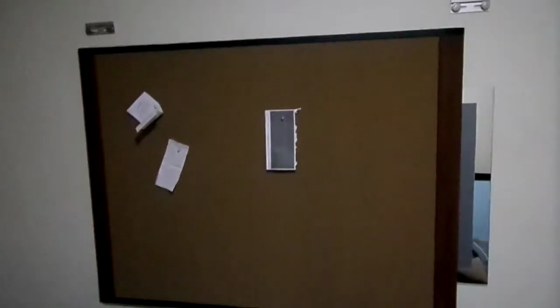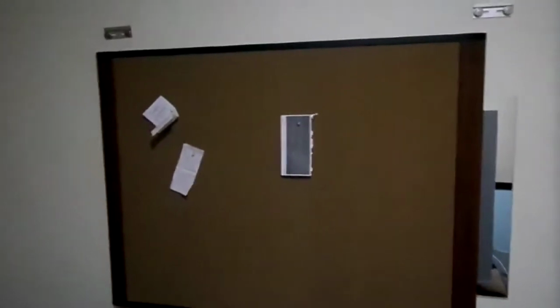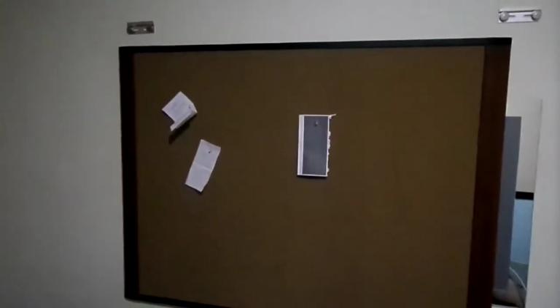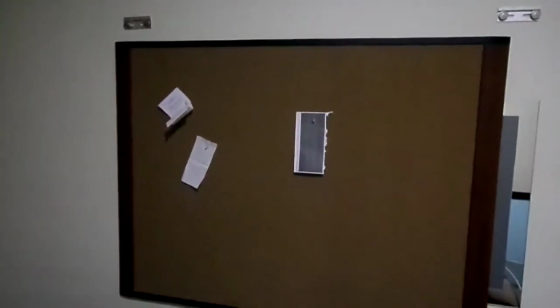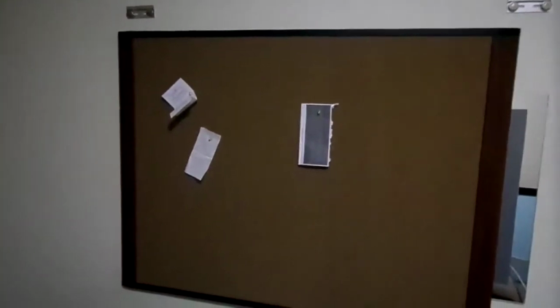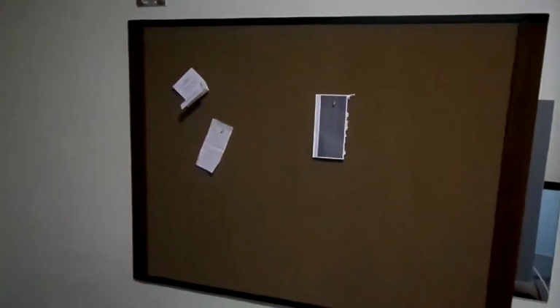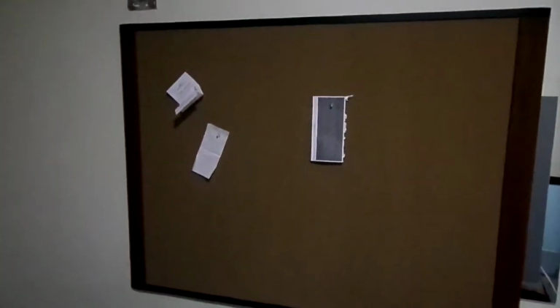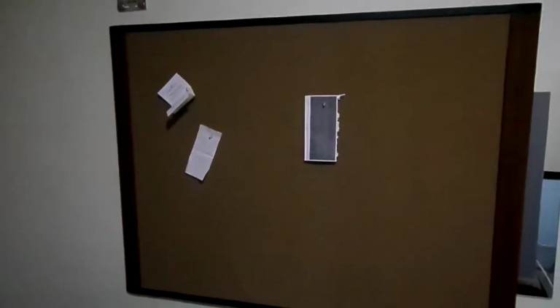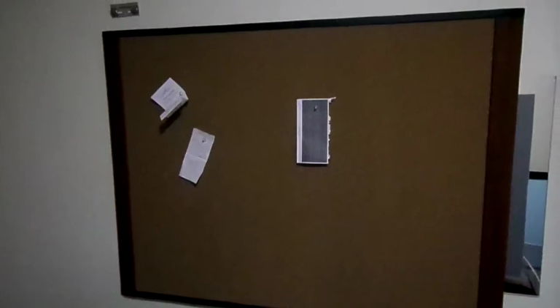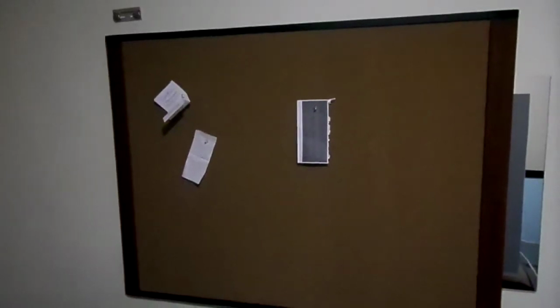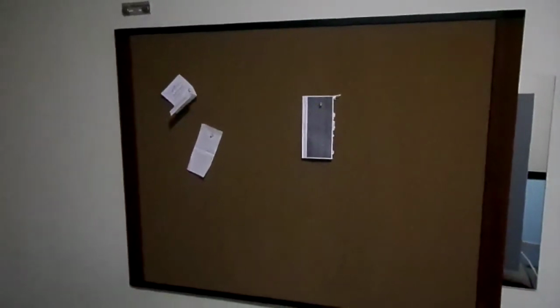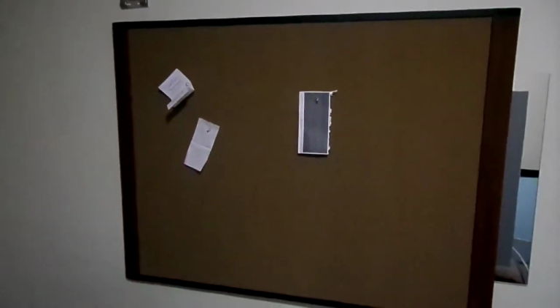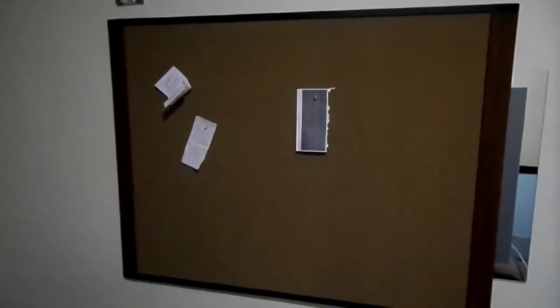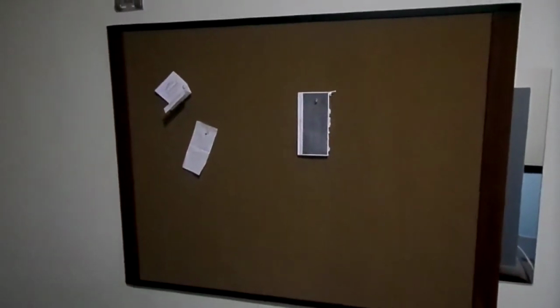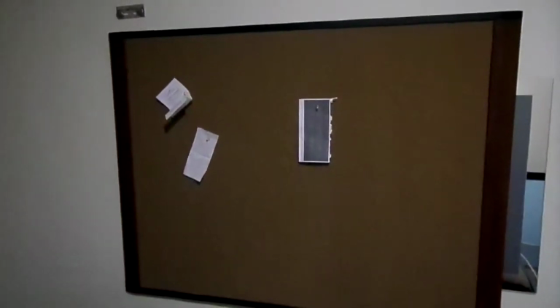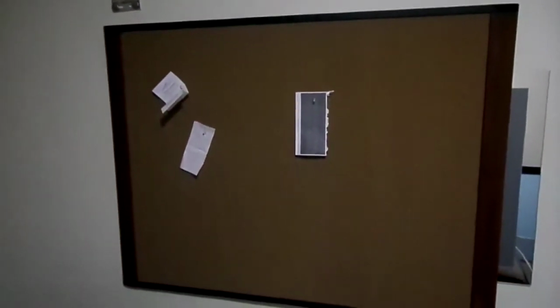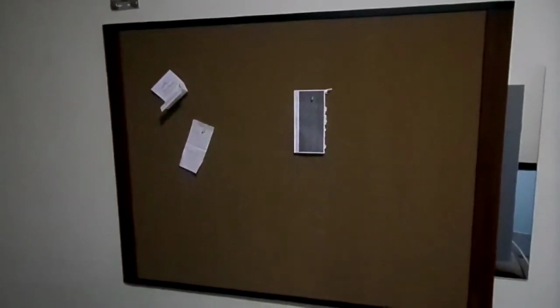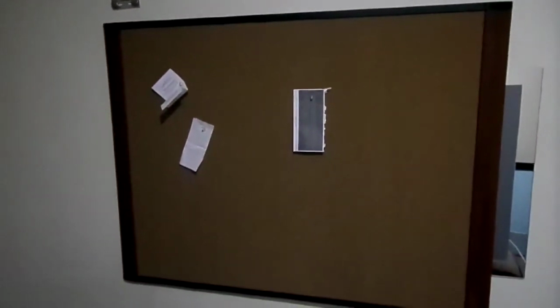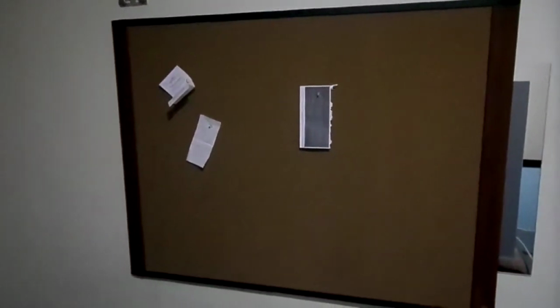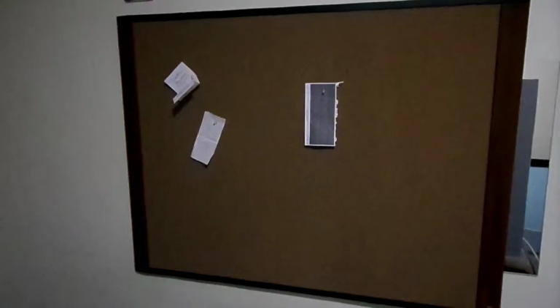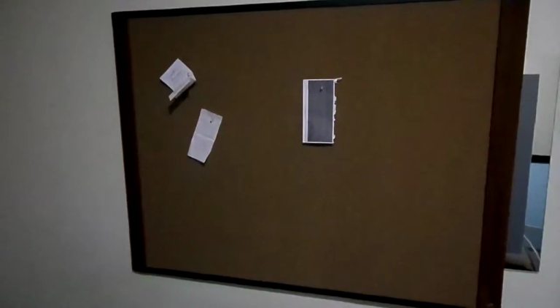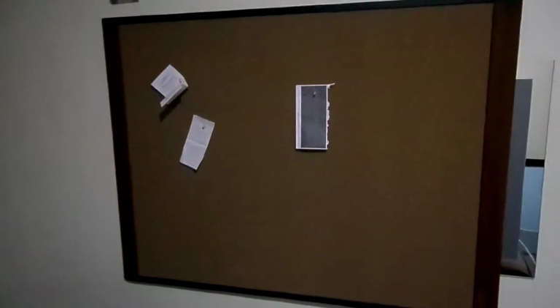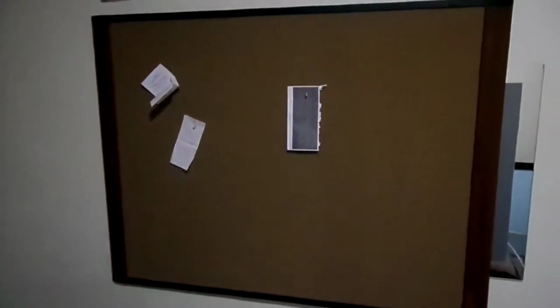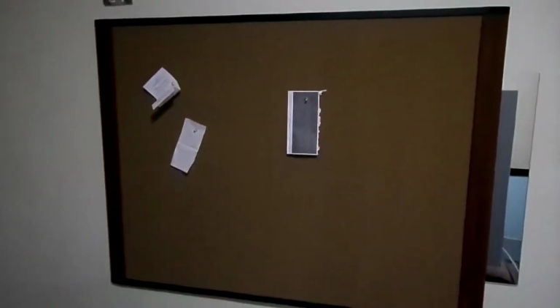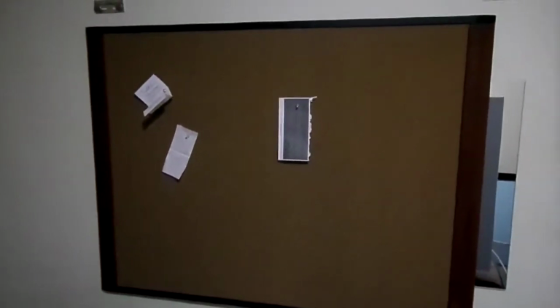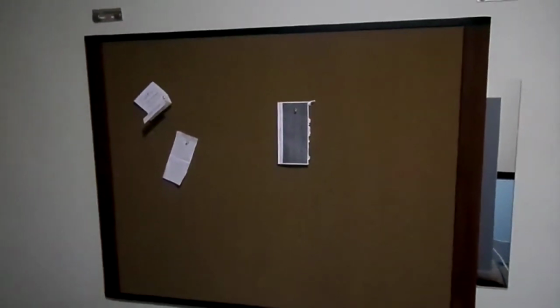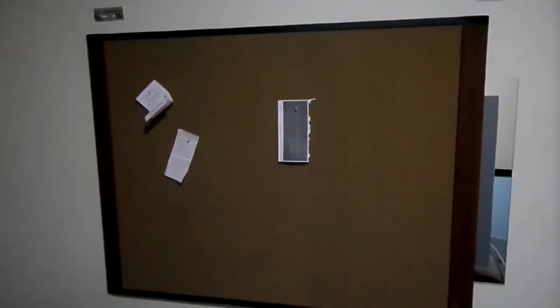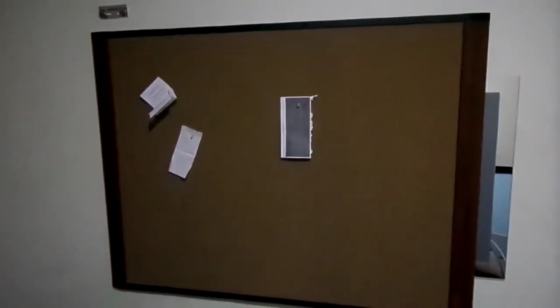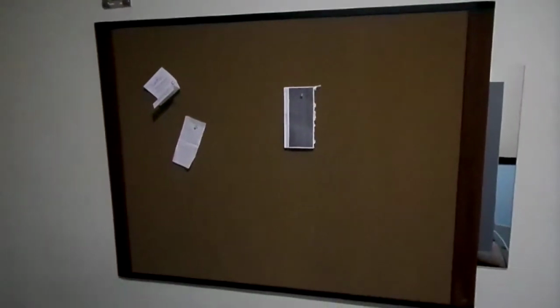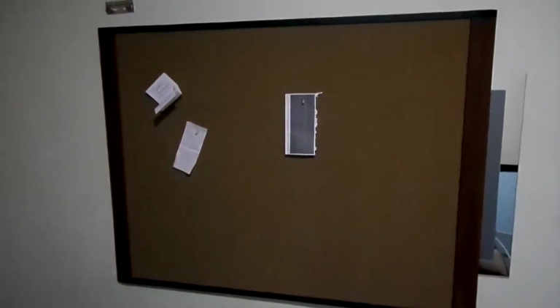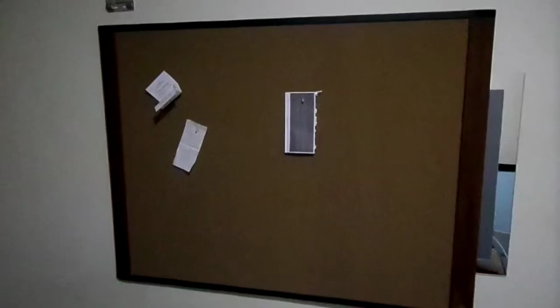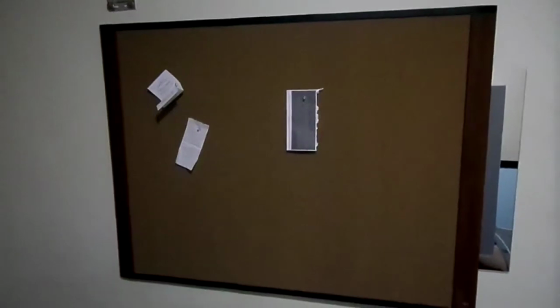Yesterday my friend contacted me. He wanted to know if he could paint the digital one on a cork board. He was lacking space in his office and had no room for a projection screen. I told him it would be no problem at all — you can paint the digital one on basically anything.